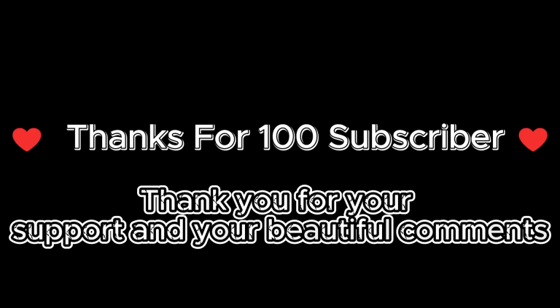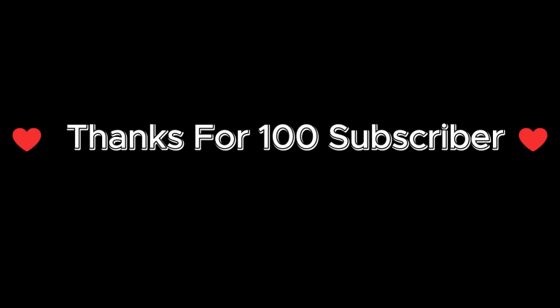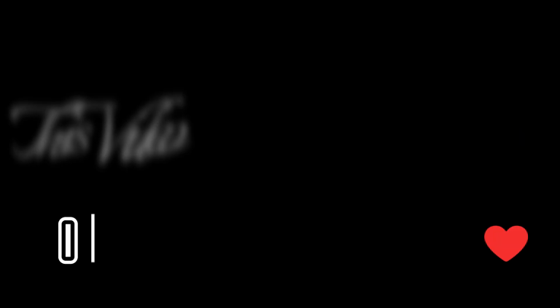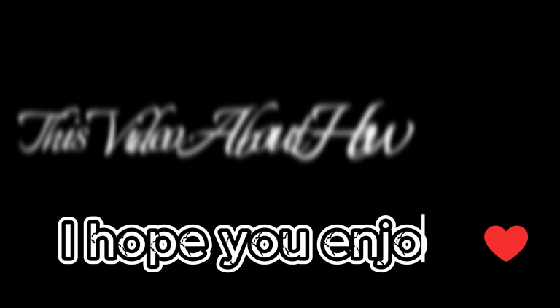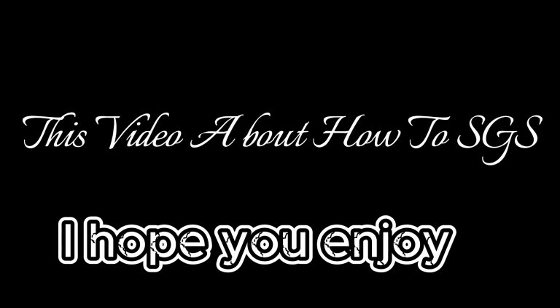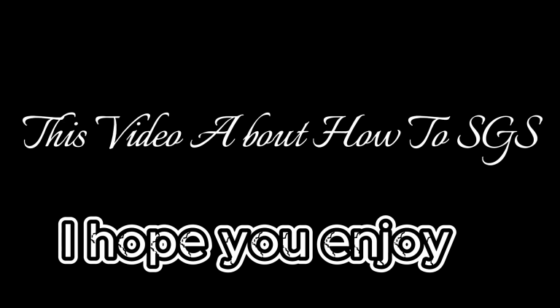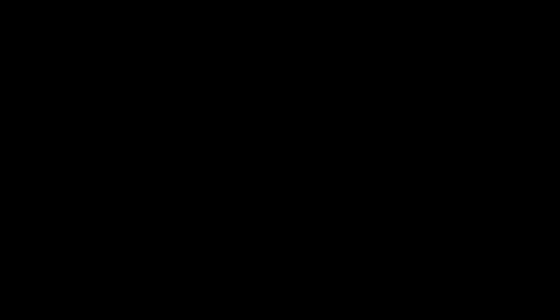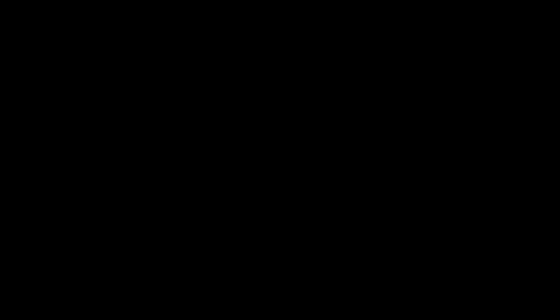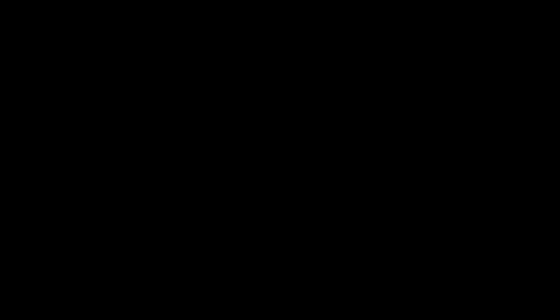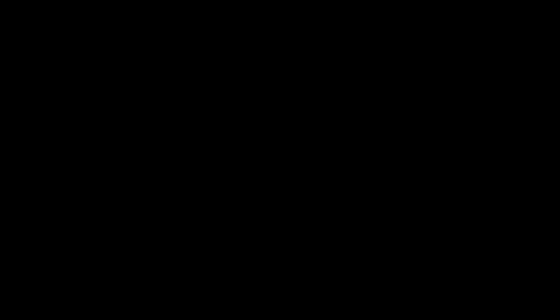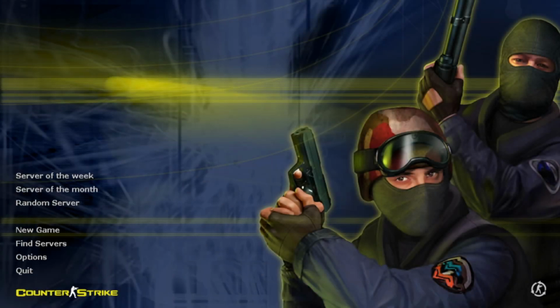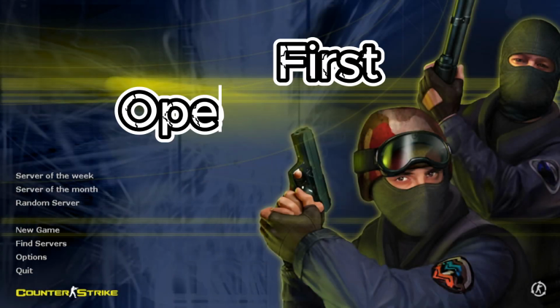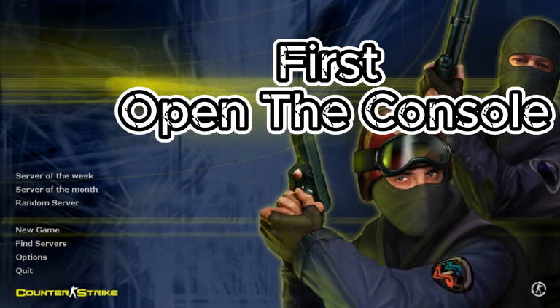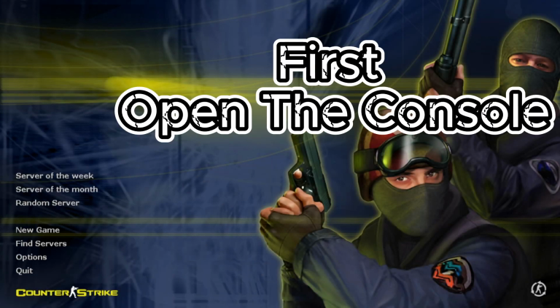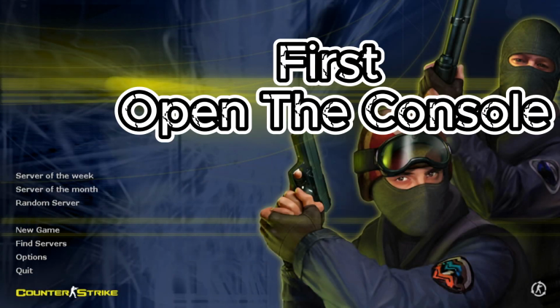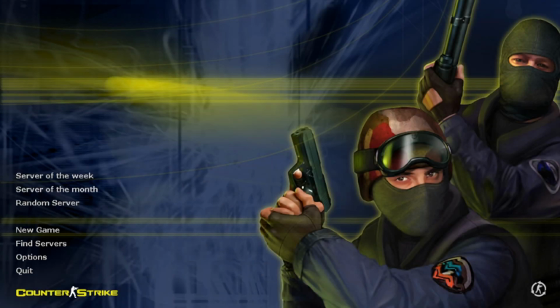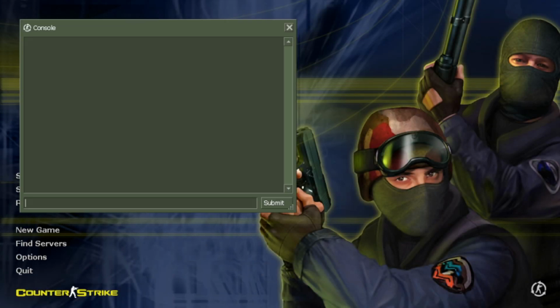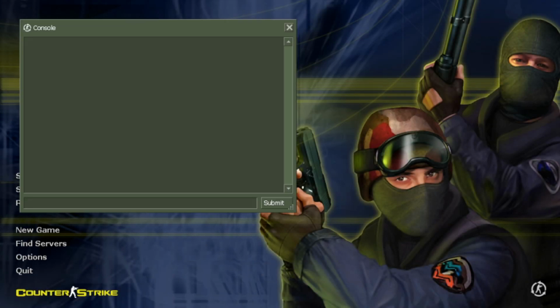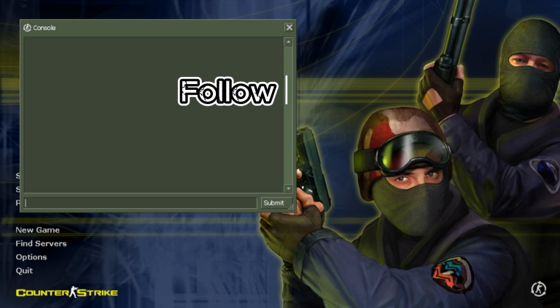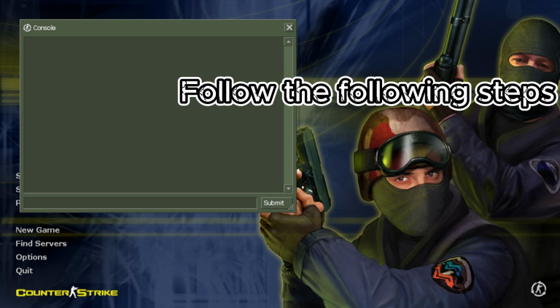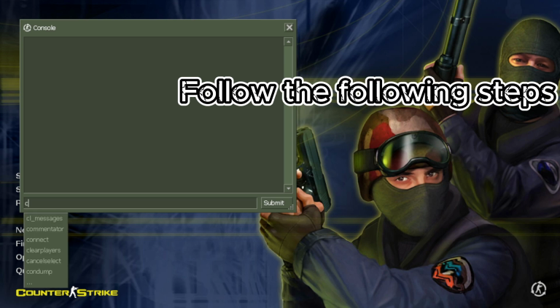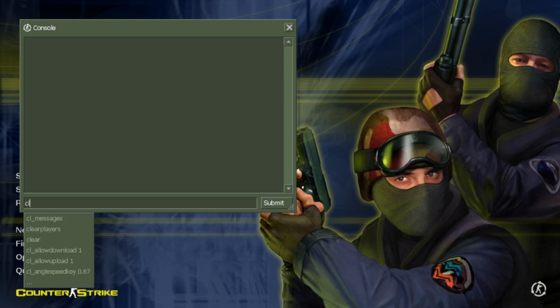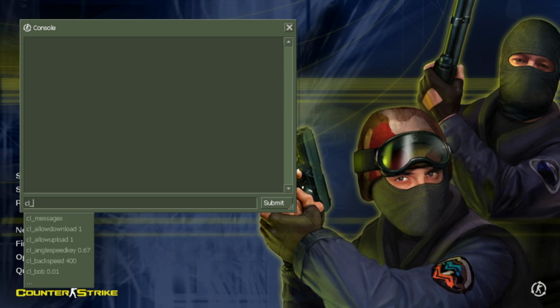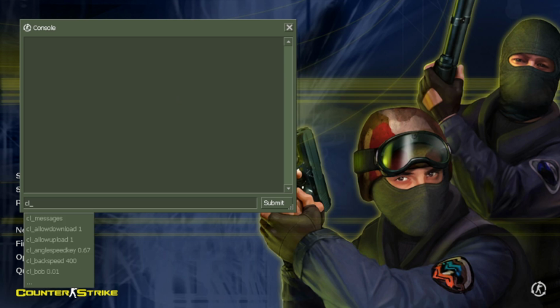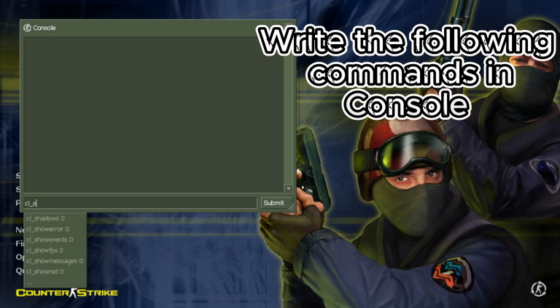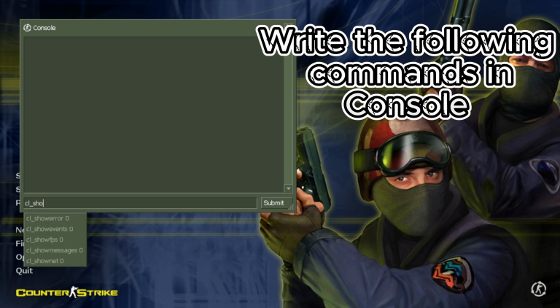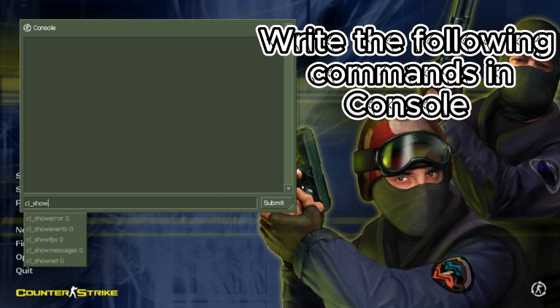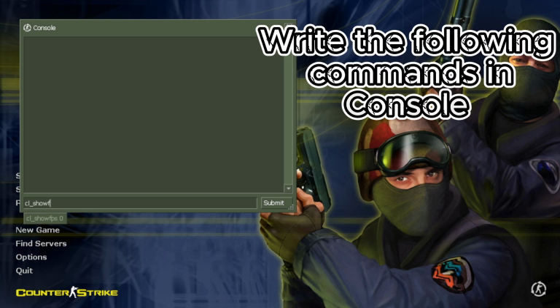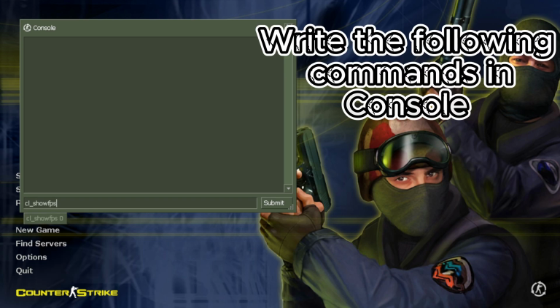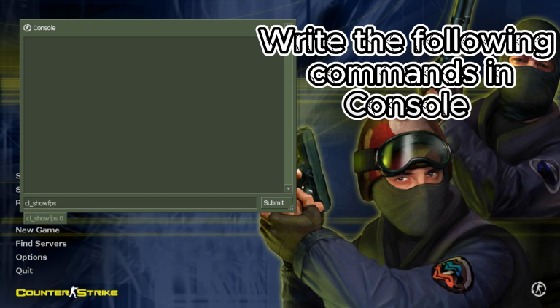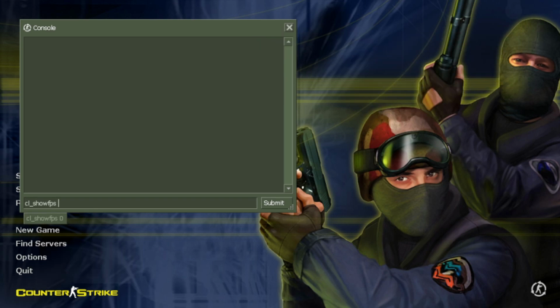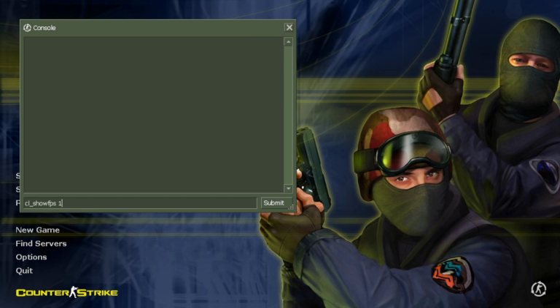In this video about how to SGS, first open the console by following these steps and write the following commands in the console.